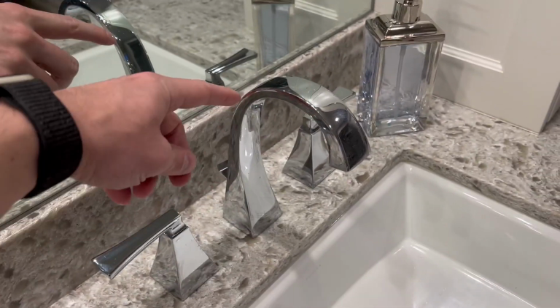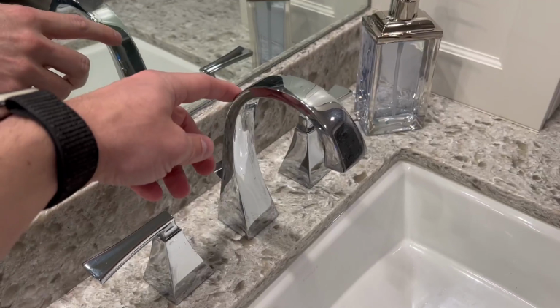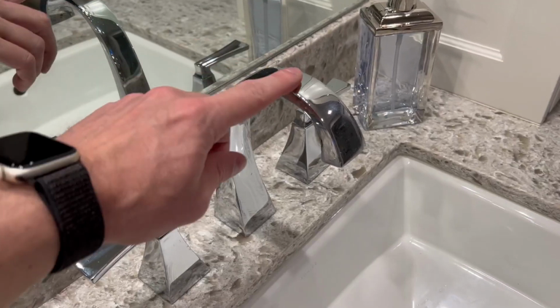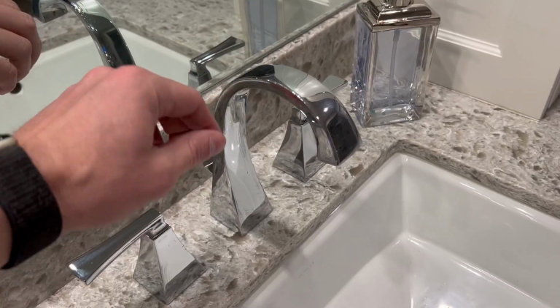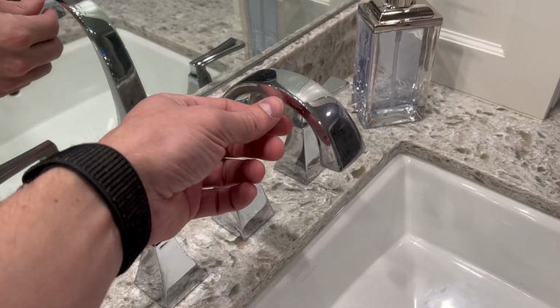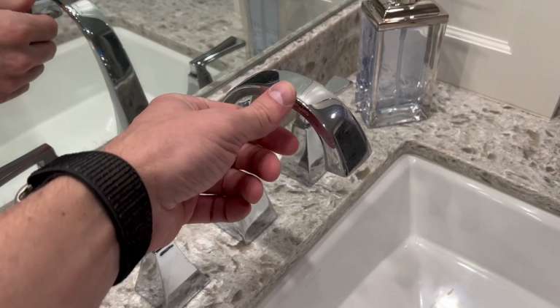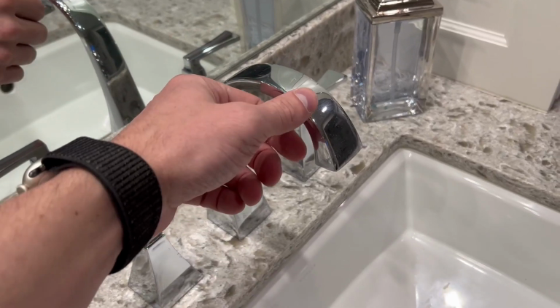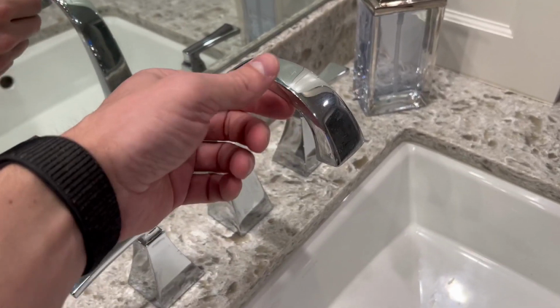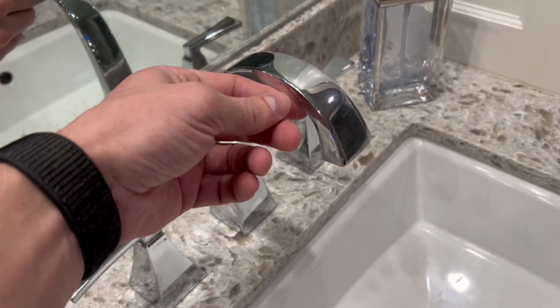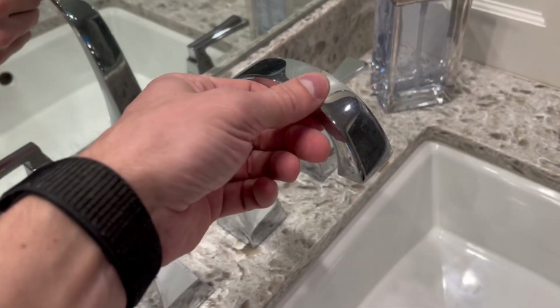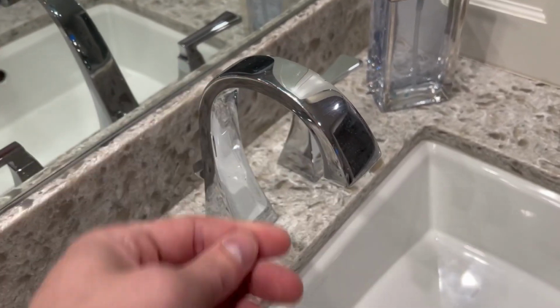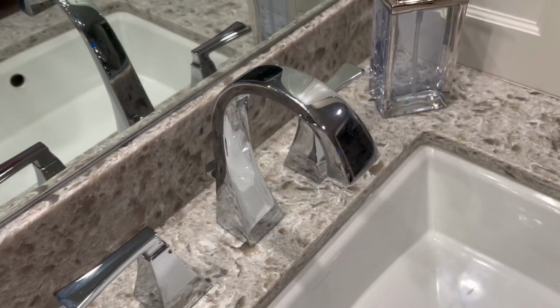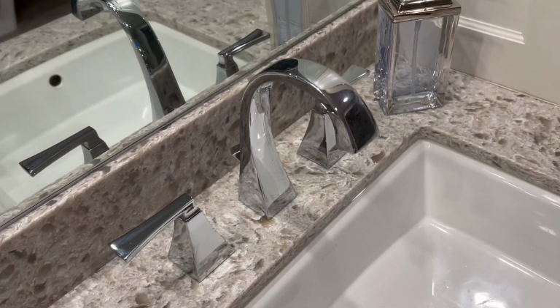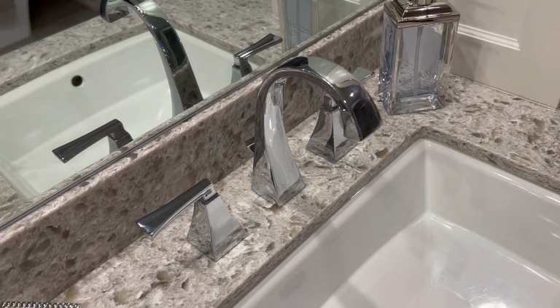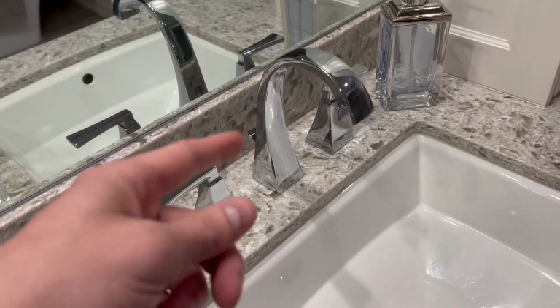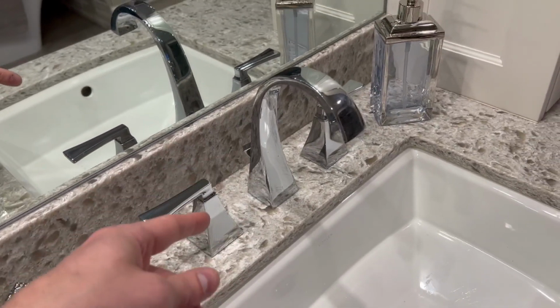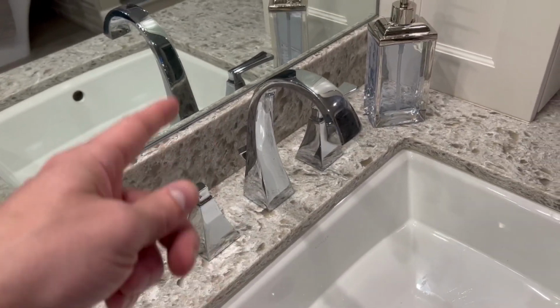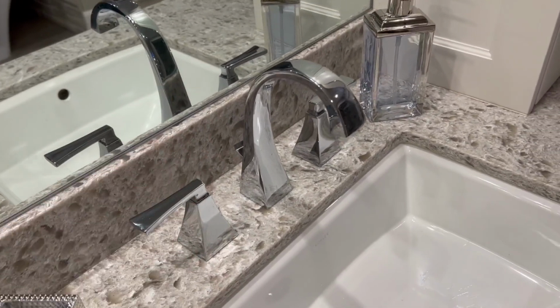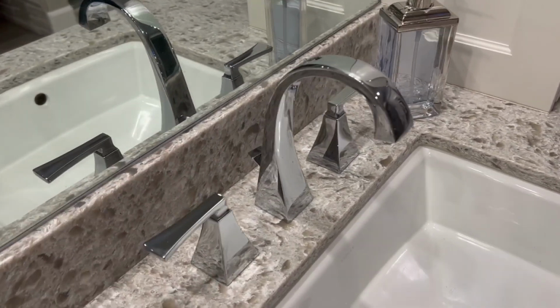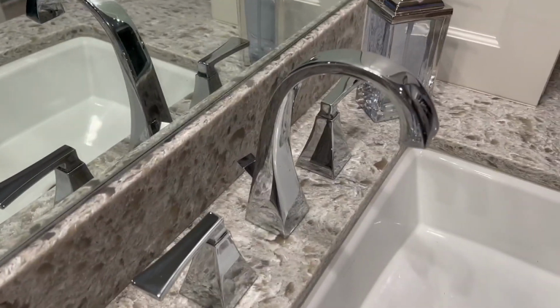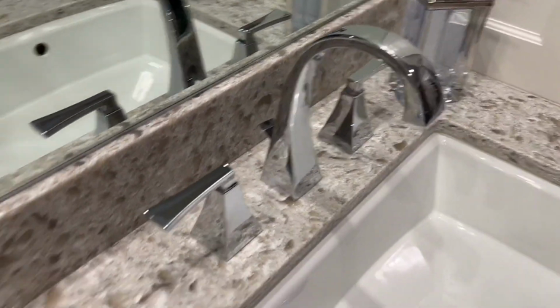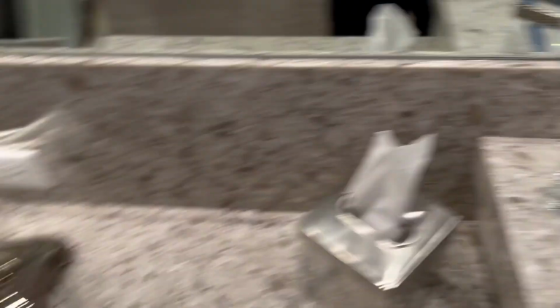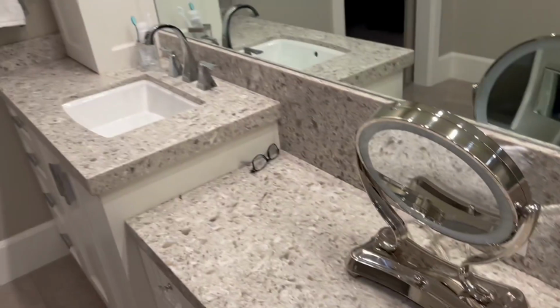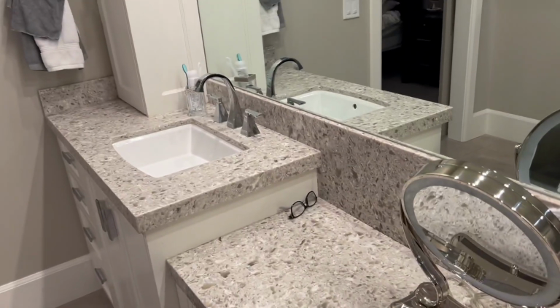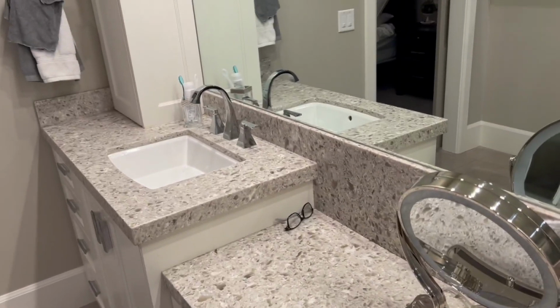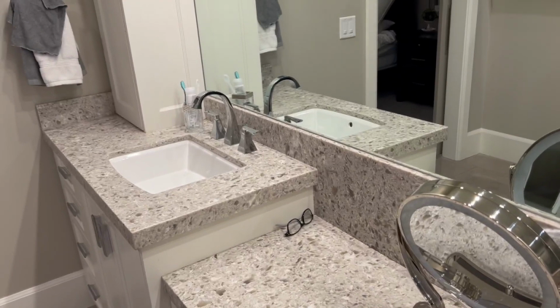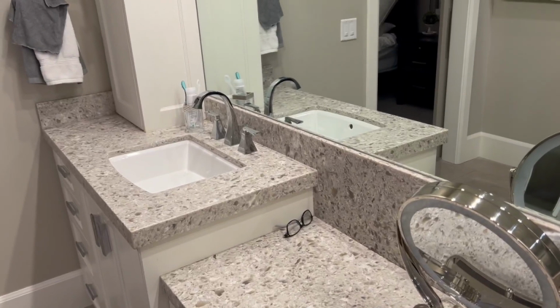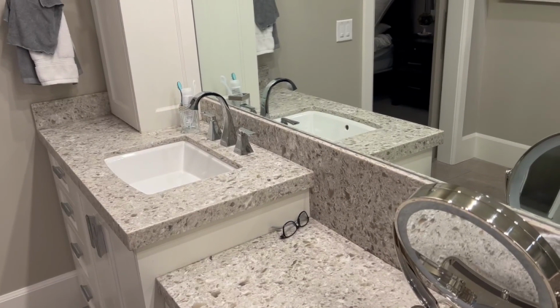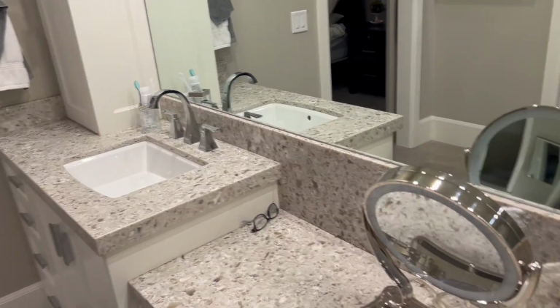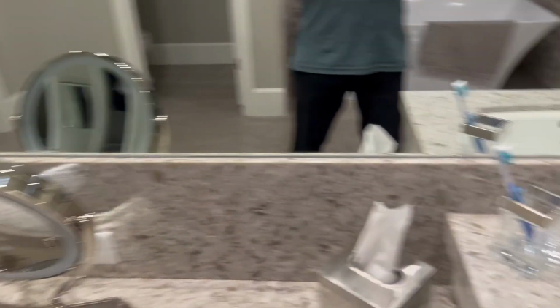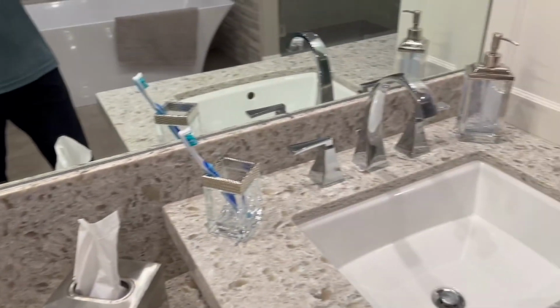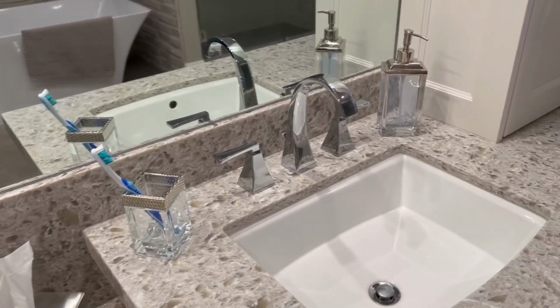Stainless steel, which is great. That doesn't leave finger marks that much. Obviously, if you try, you're going to be able to get finger marks going on there, but you can get hard water off of it very well. Looks very great. It's kind of what it looks like from afar if you want to see two going on at one time.